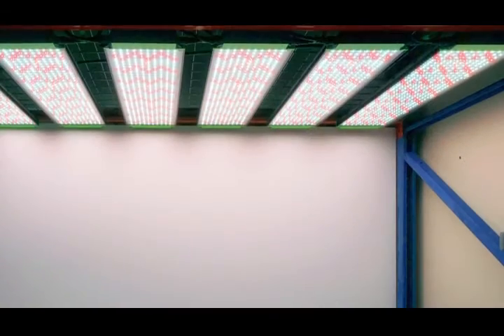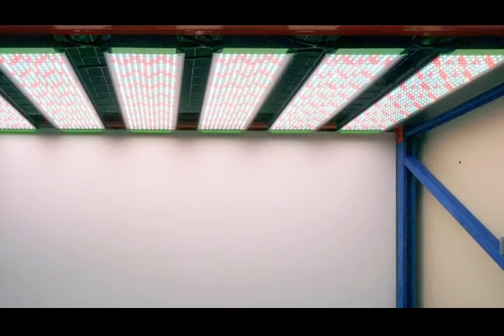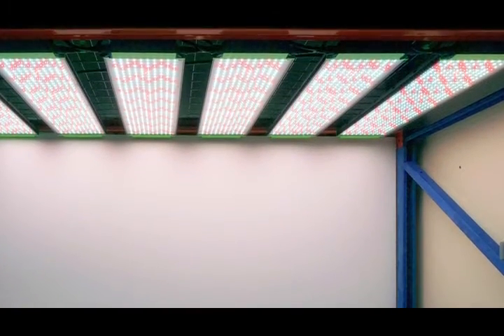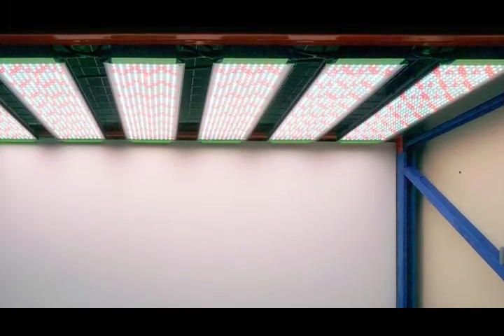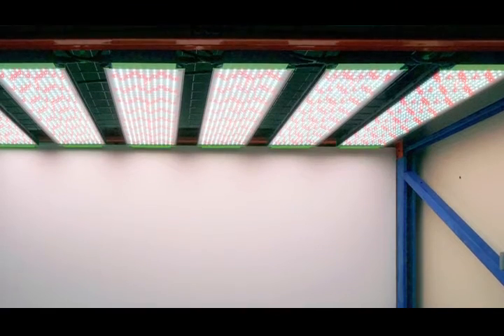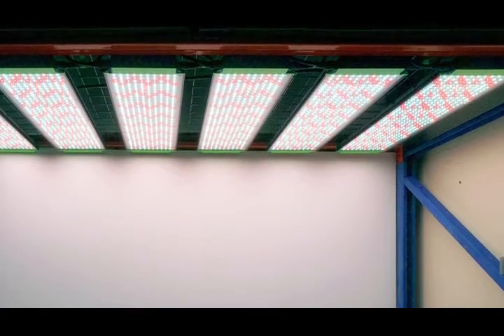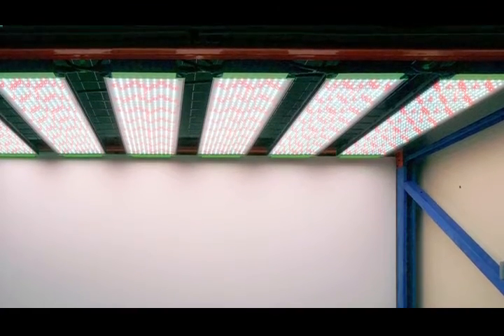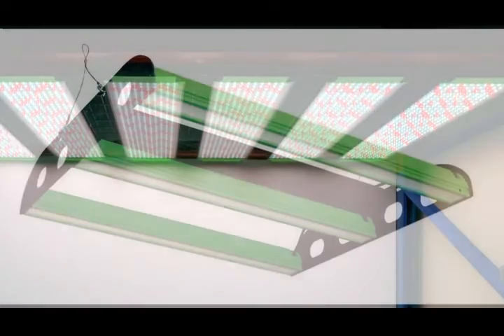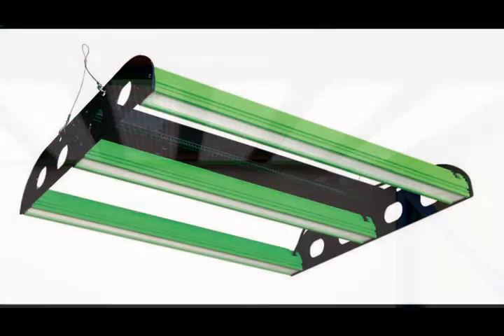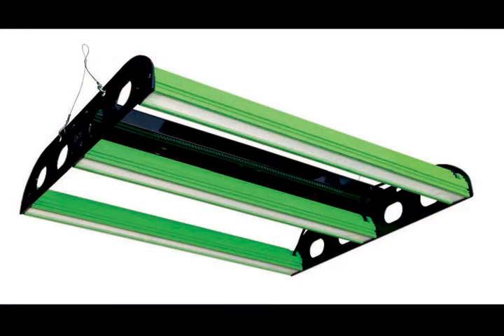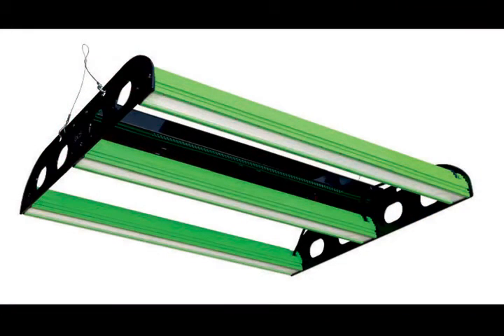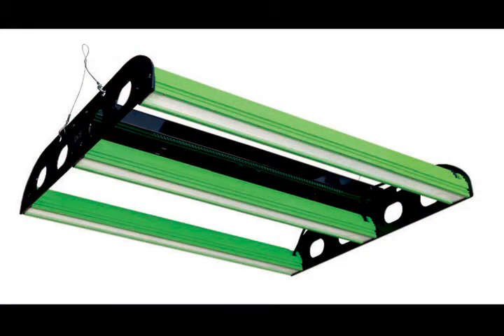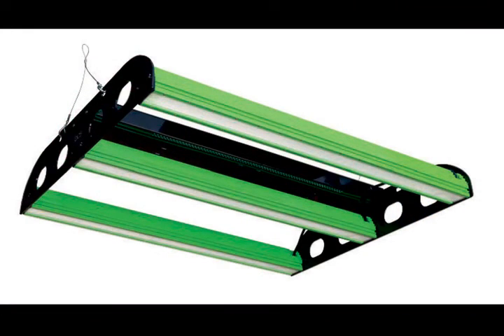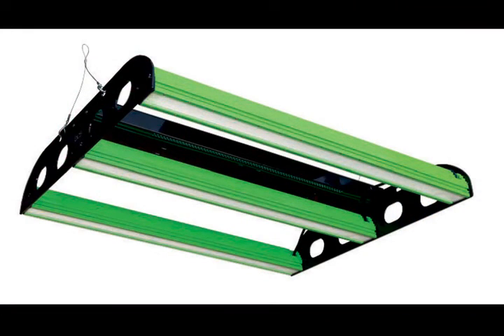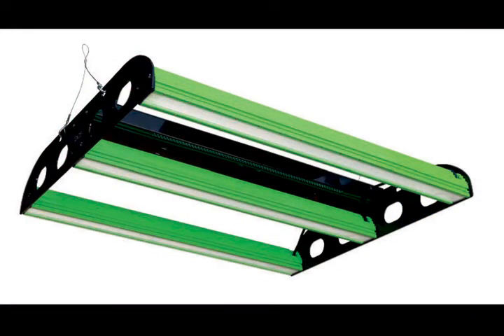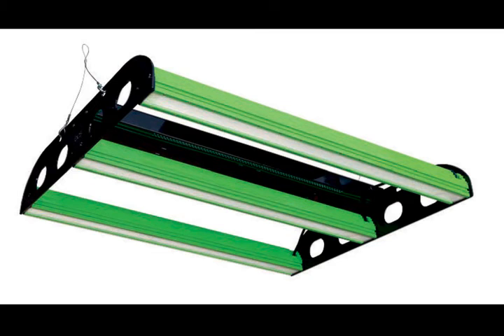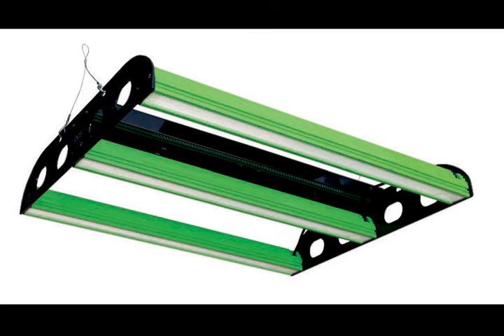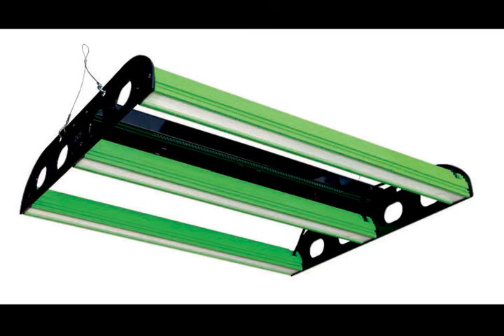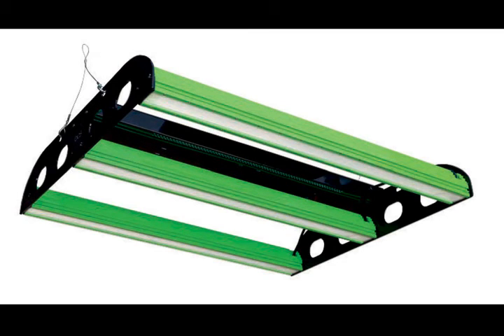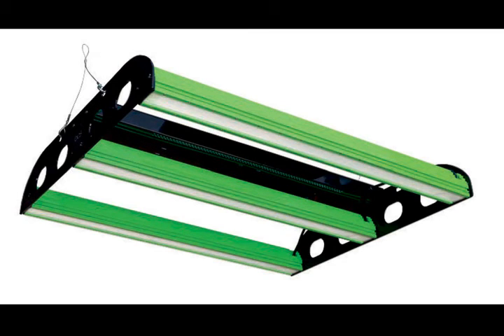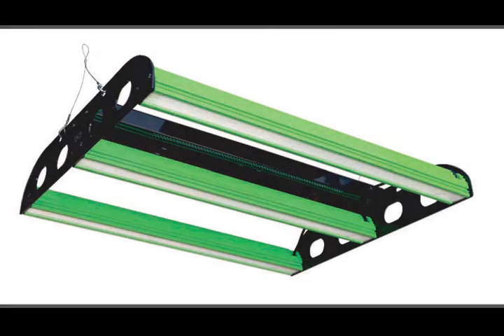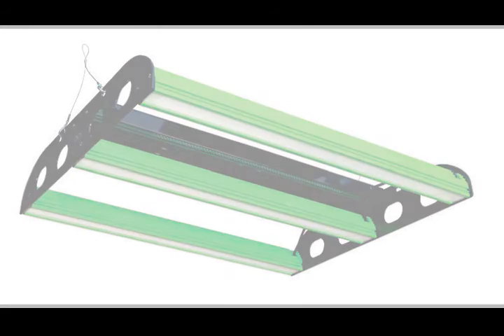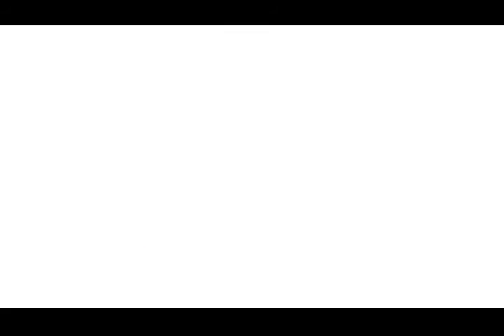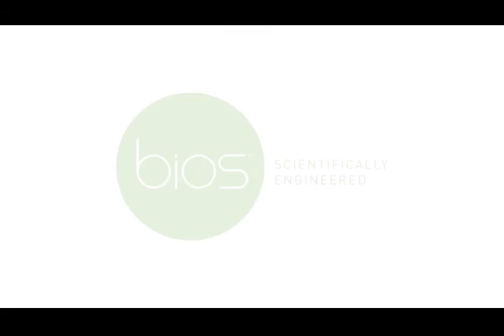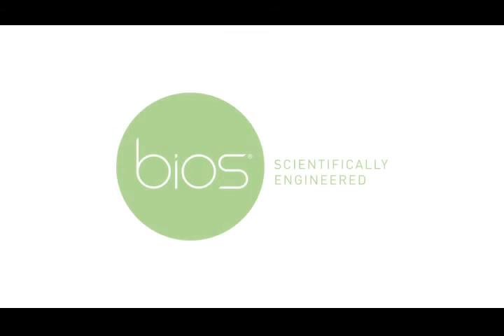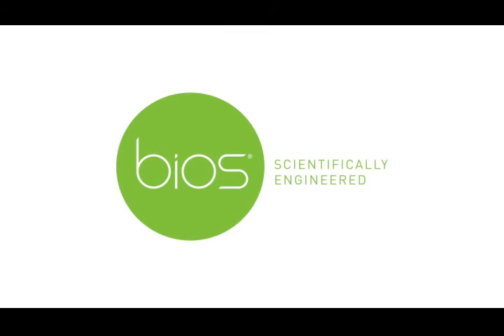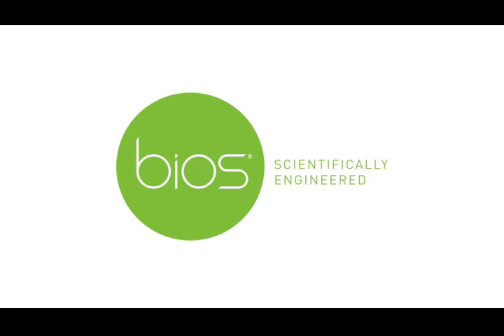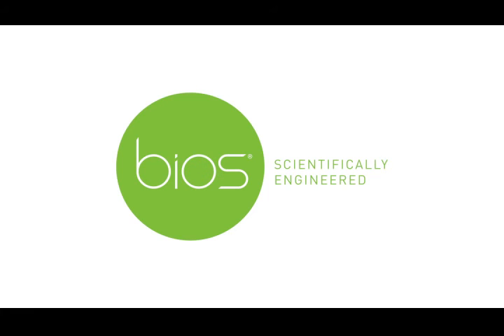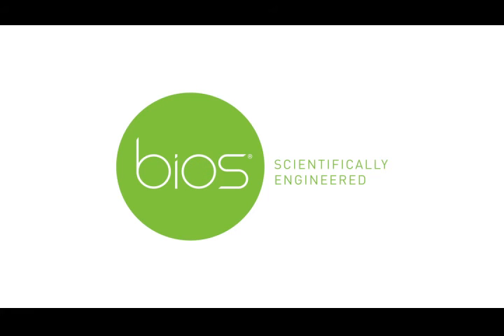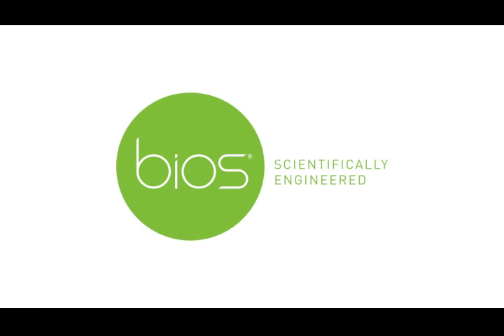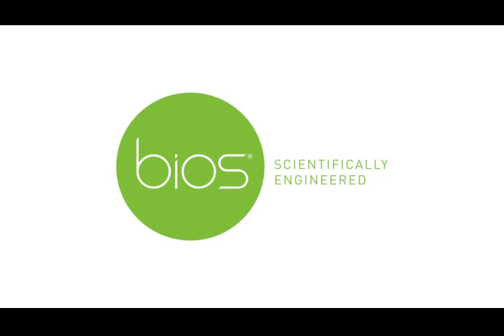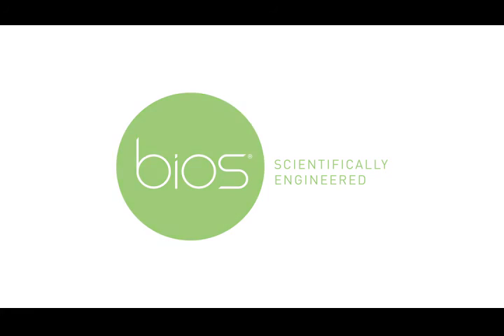And today, BIOS Icarus is the healthiest lighting solution available. Try BIOS Icarus risk-free to experience the benefits of BIOS lighting solutions firsthand. BIOS Lighting — scientifically engineered.